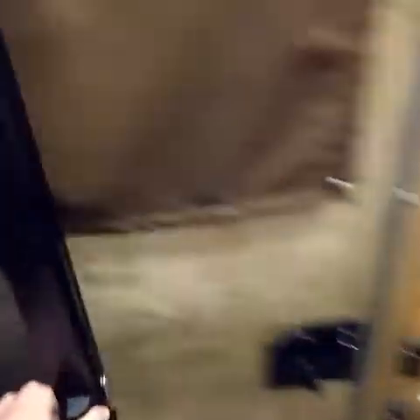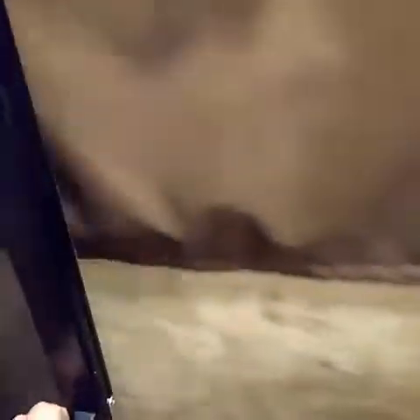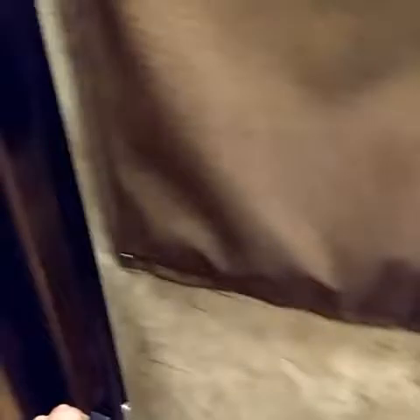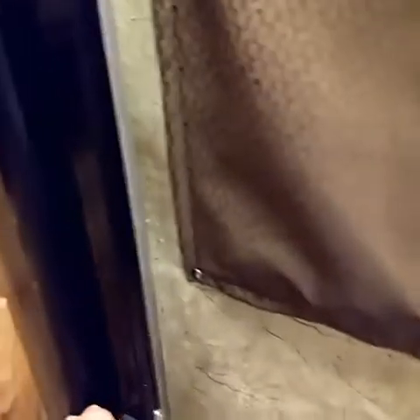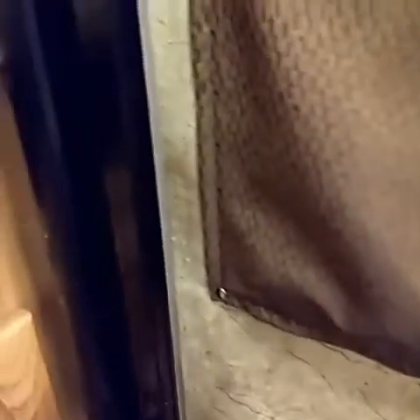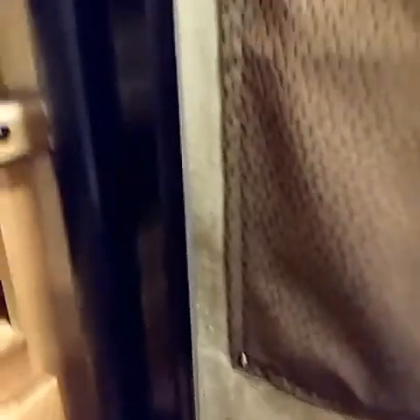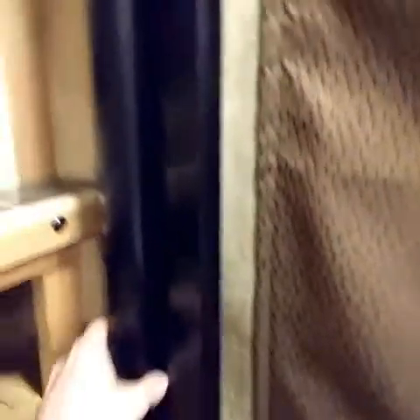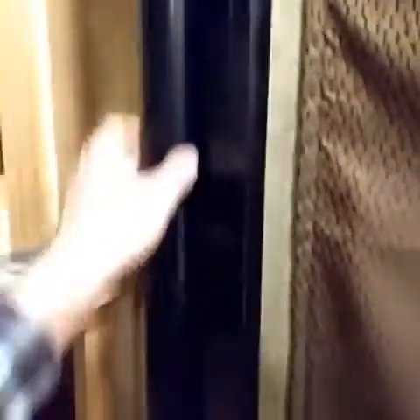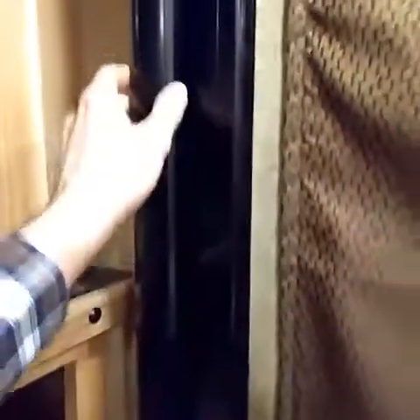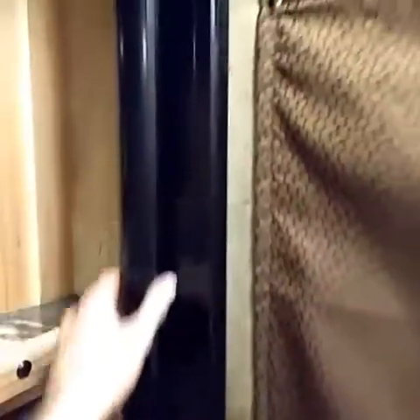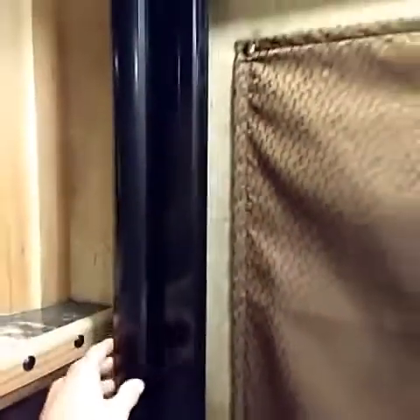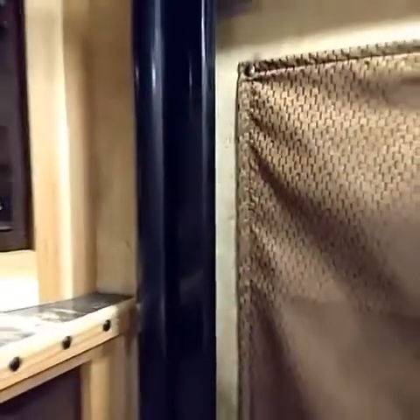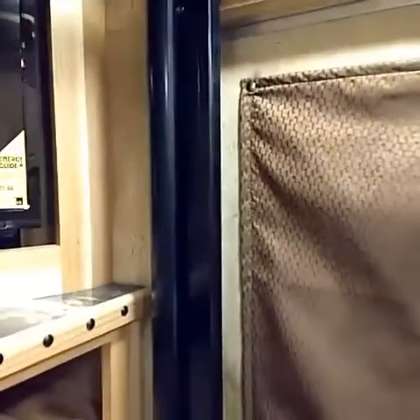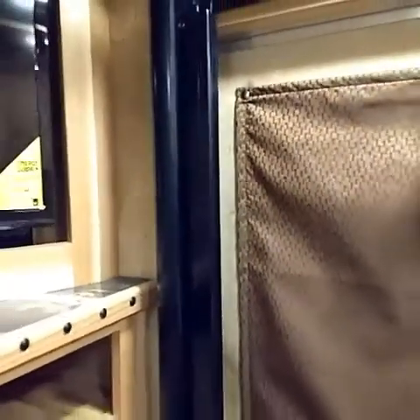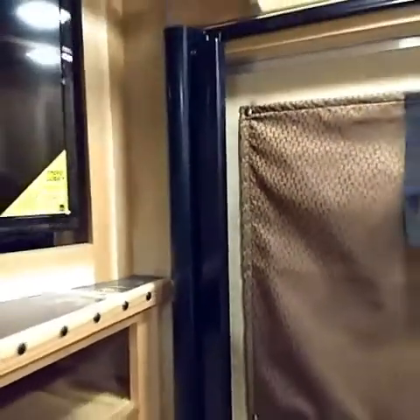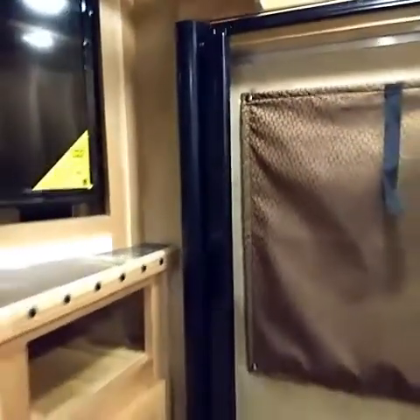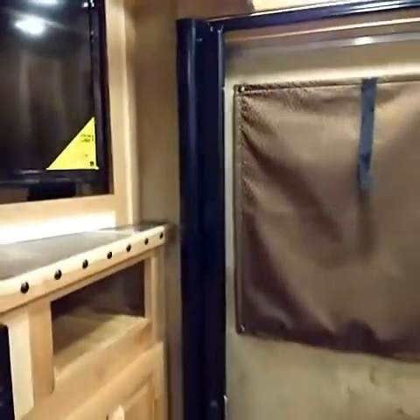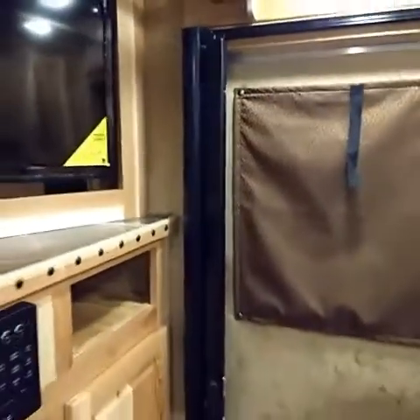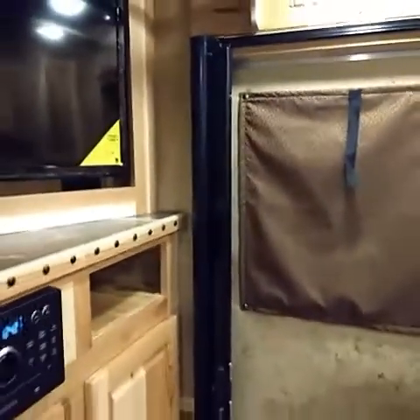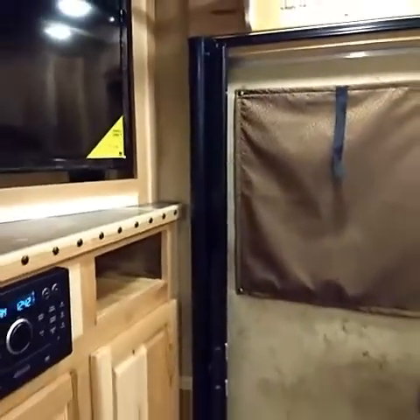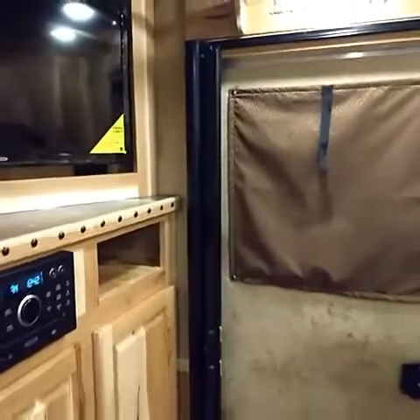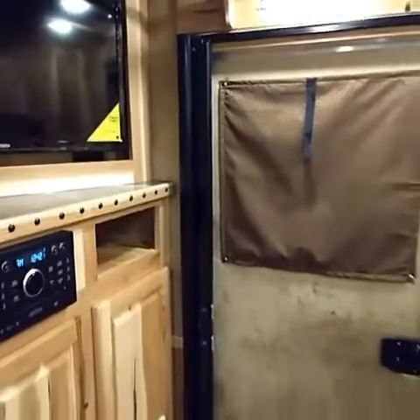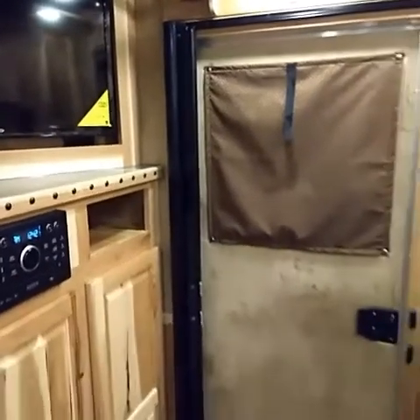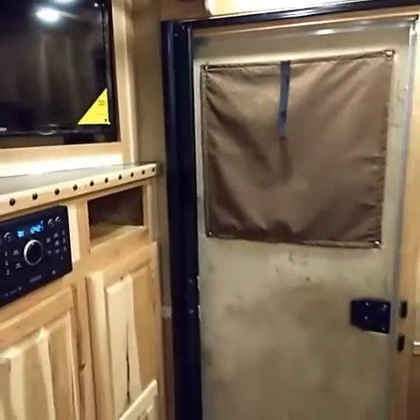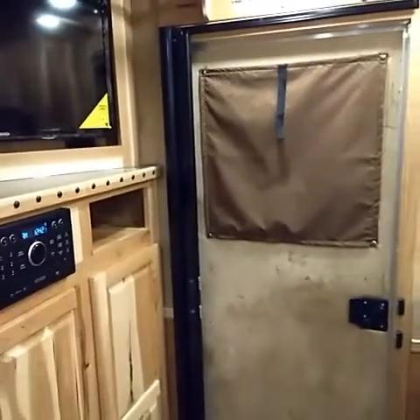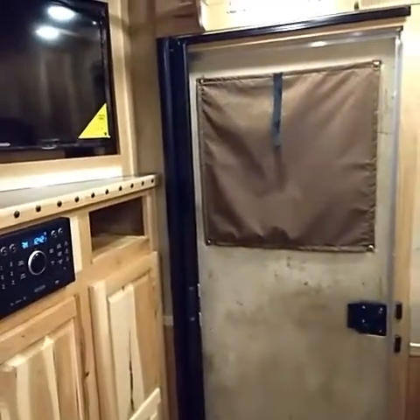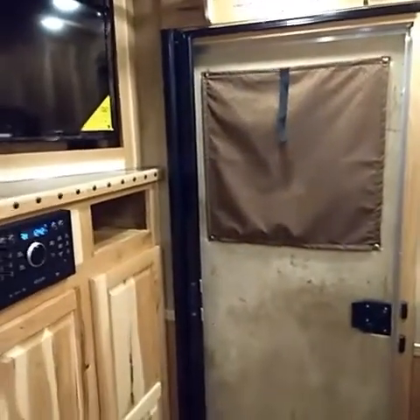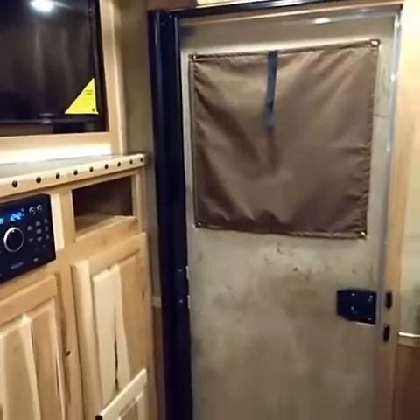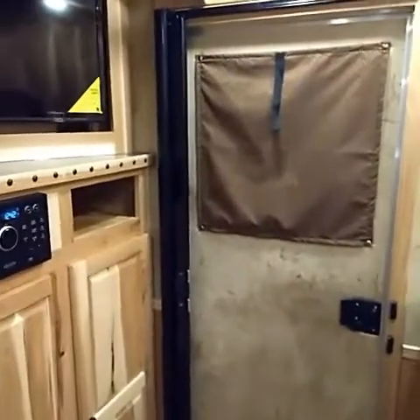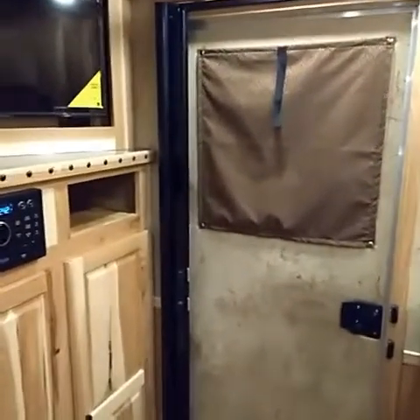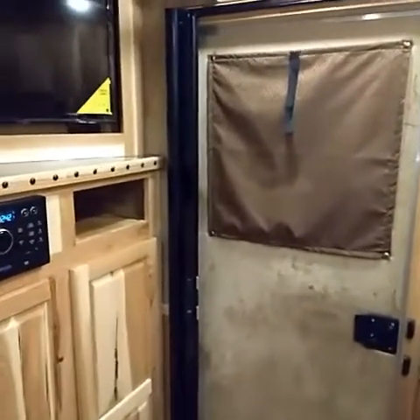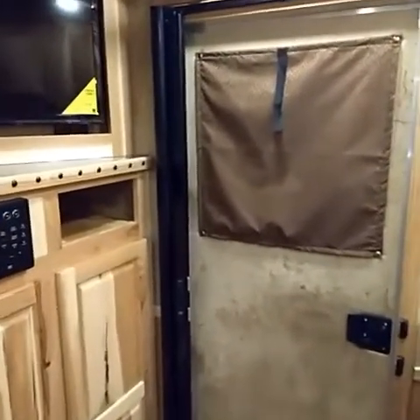Everything's contained here at the end in this unit. So if you would like to check this out, give us a call or check out lakotatrailers.com/dealer-locator.